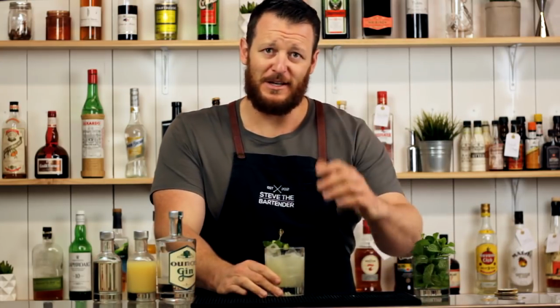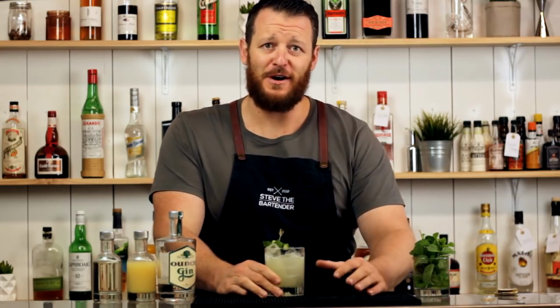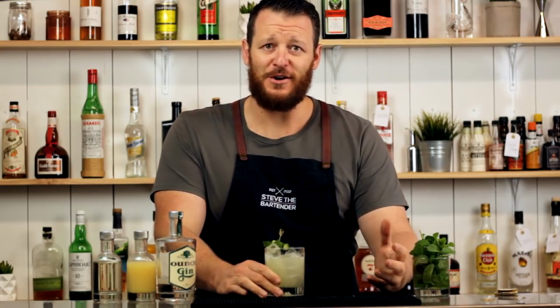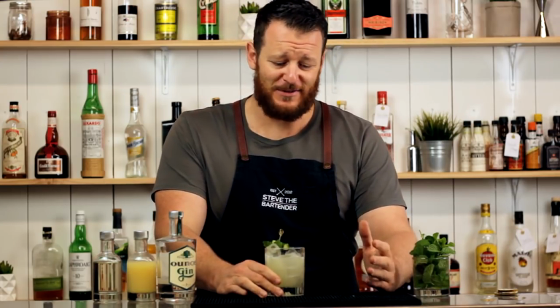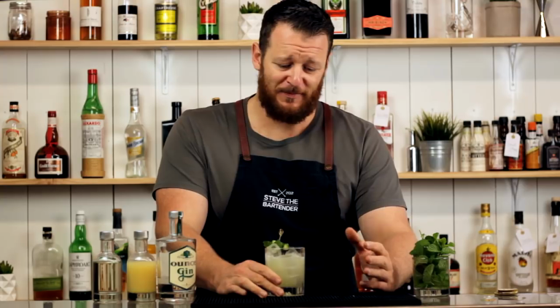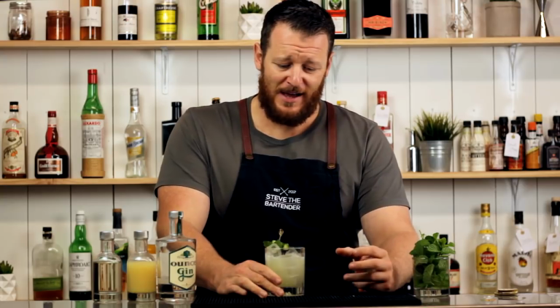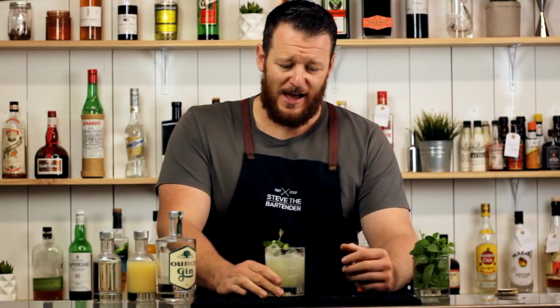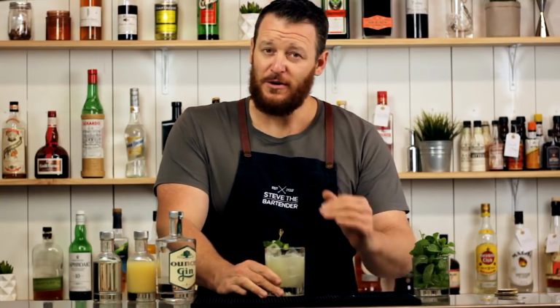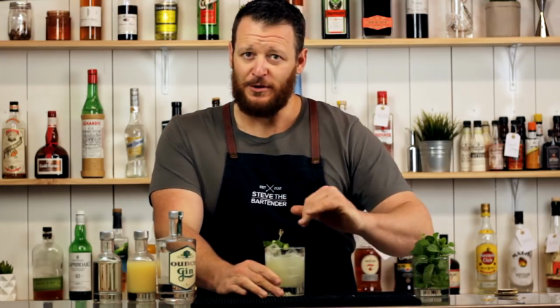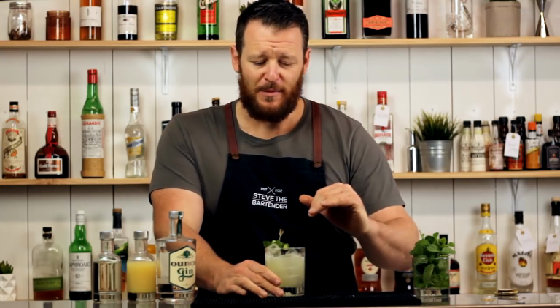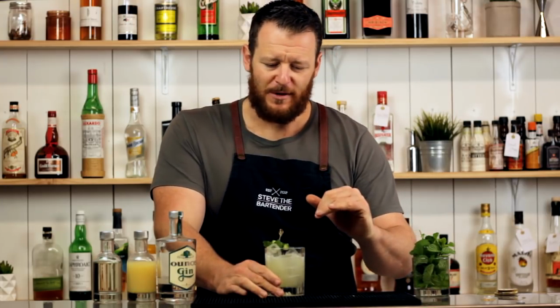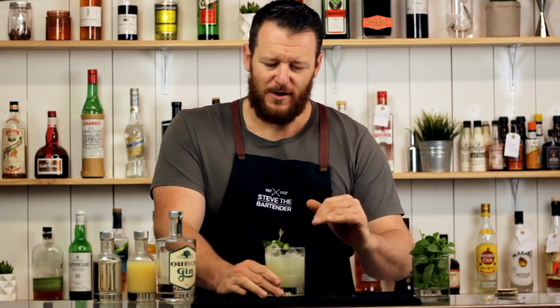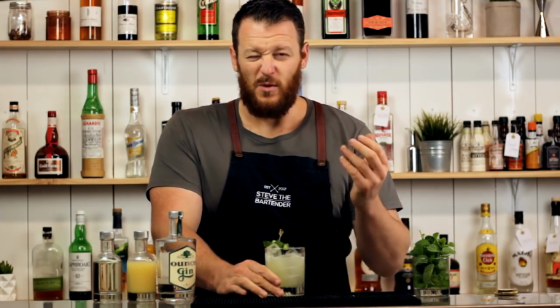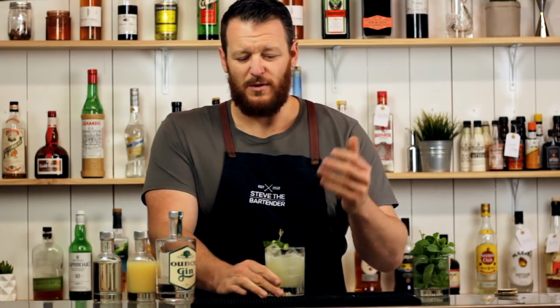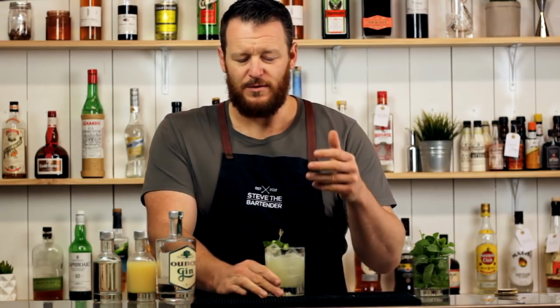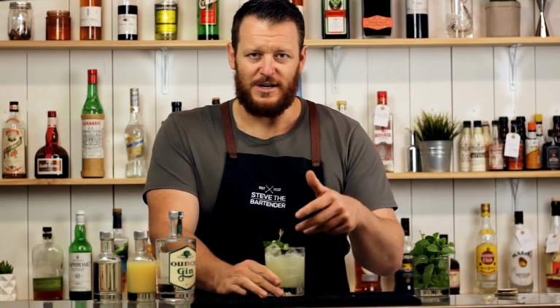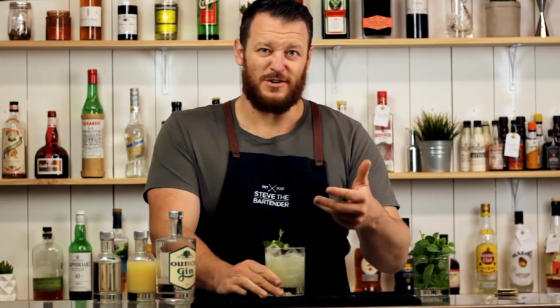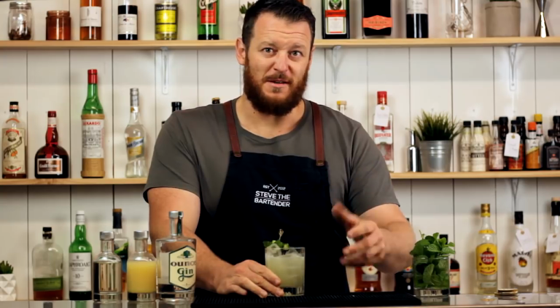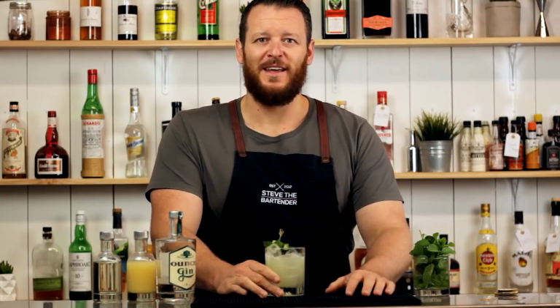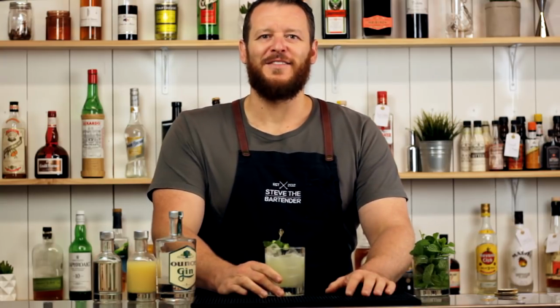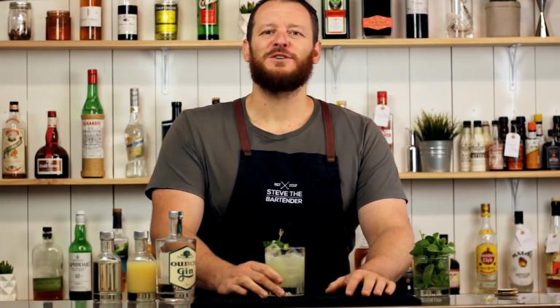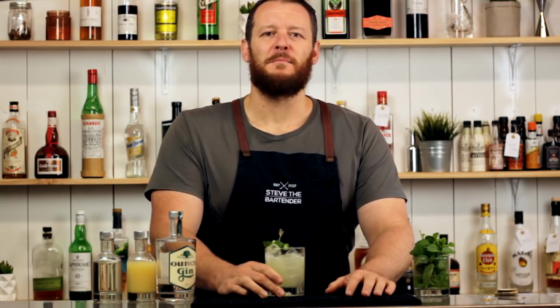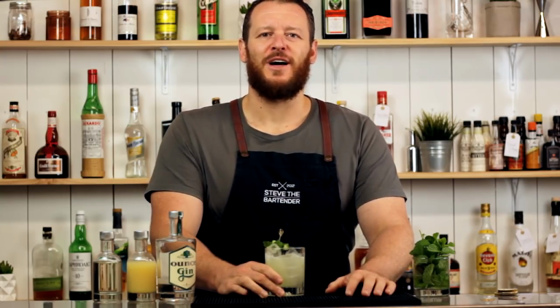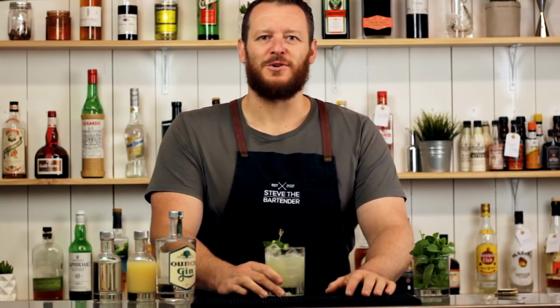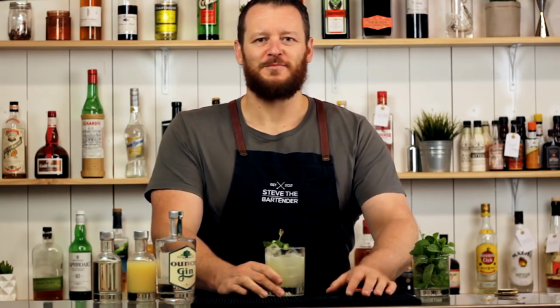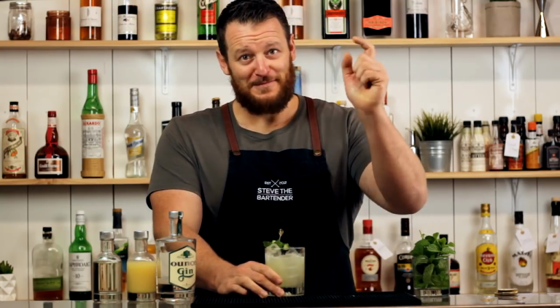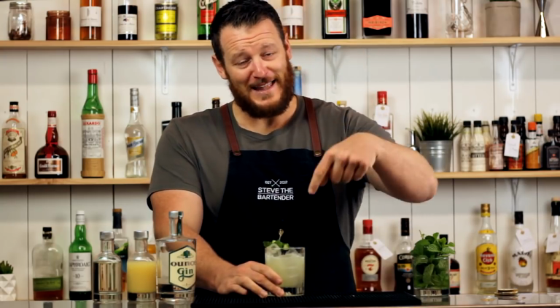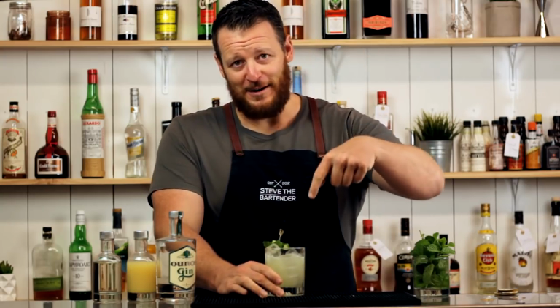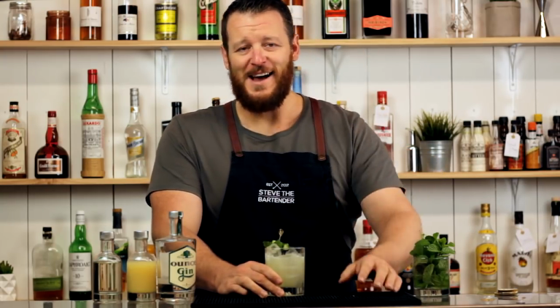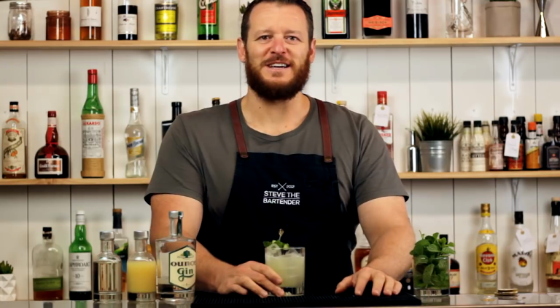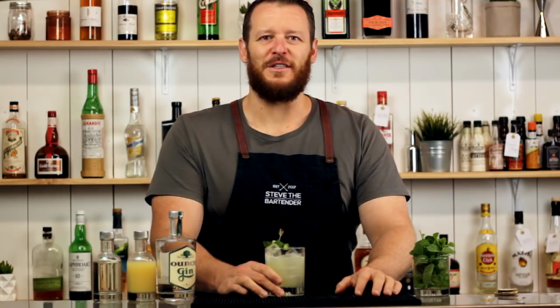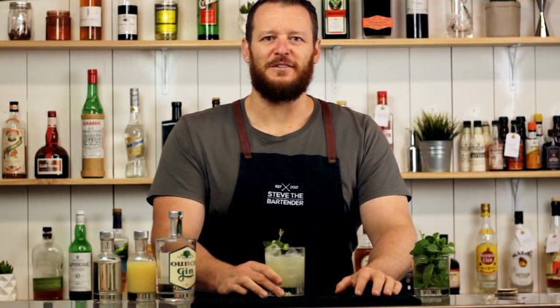Delicious variation on the south side. You get those prominent cucumber notes coming through that work really well with gin, citrus, and mint. Thanks for watching — make sure you like and subscribe, hit that bell button, and I'll see you soon for another cocktail video.